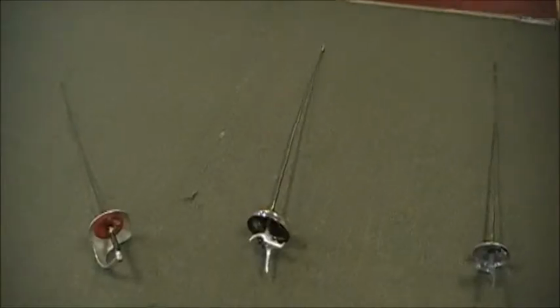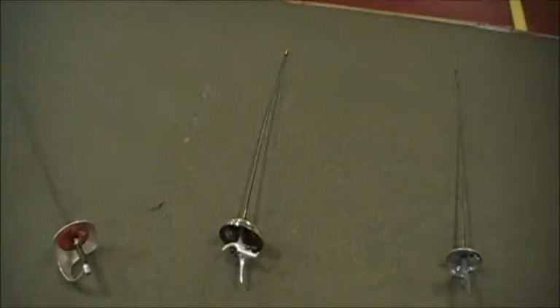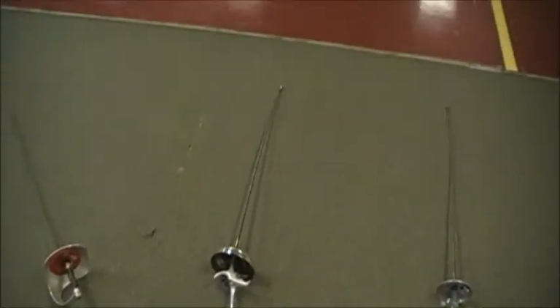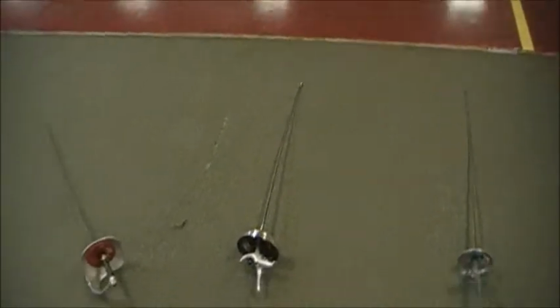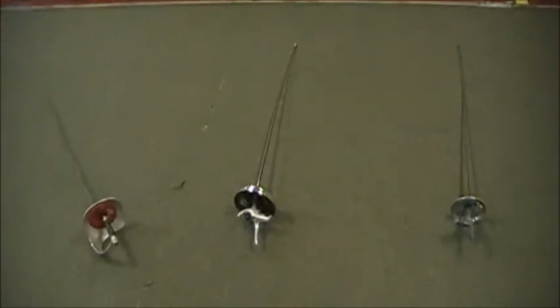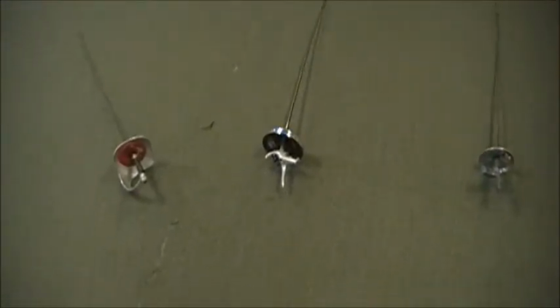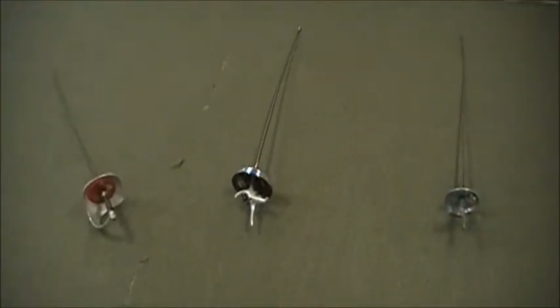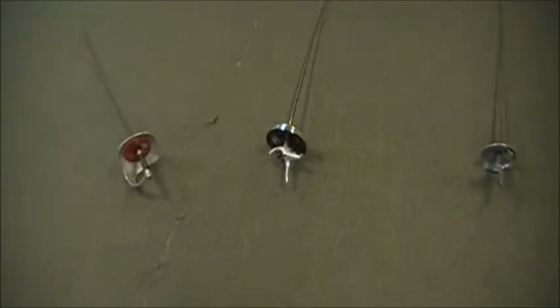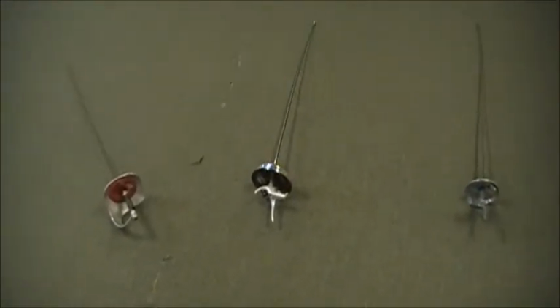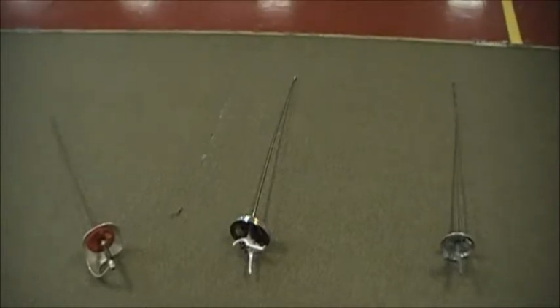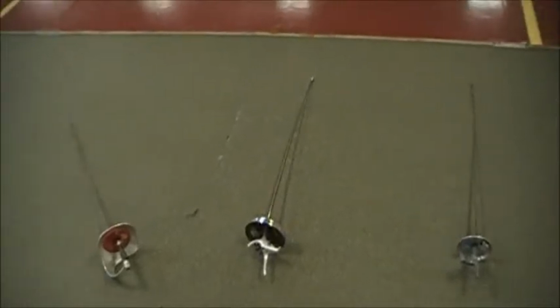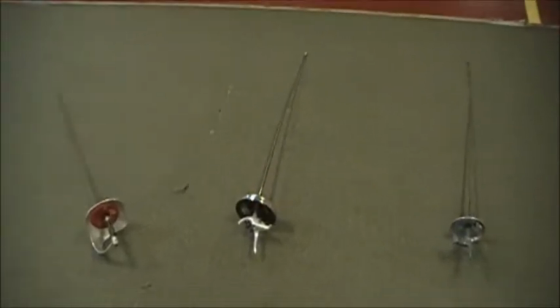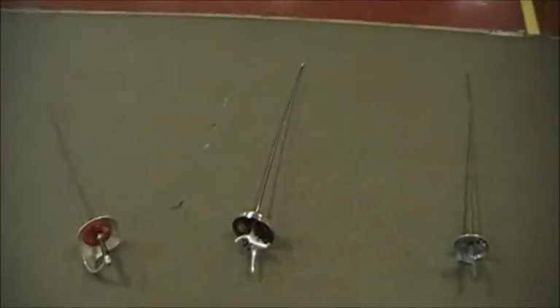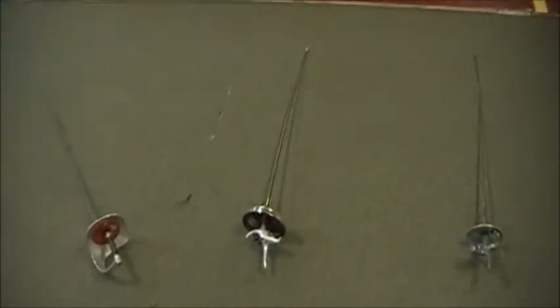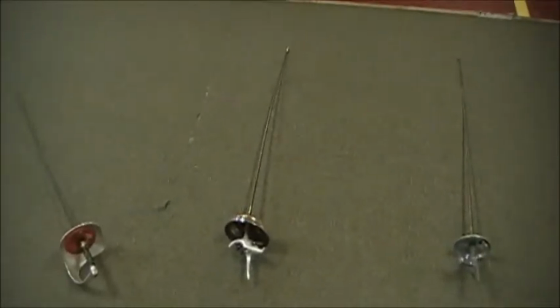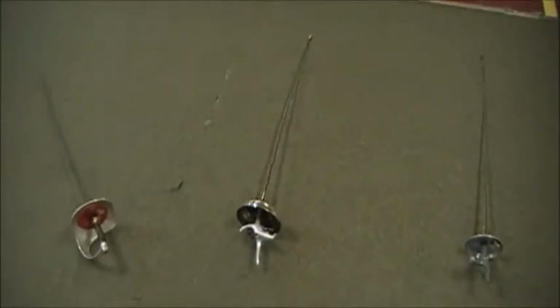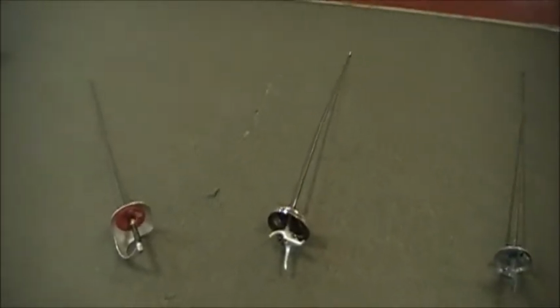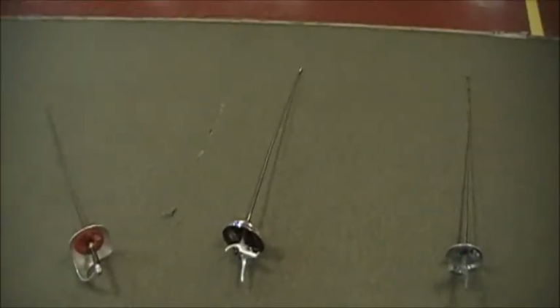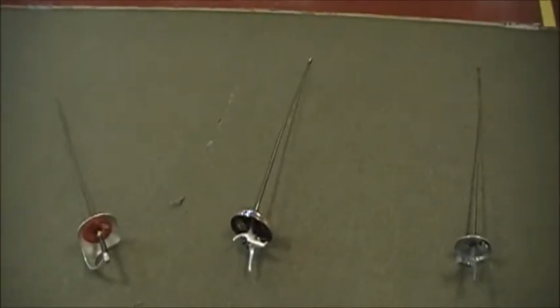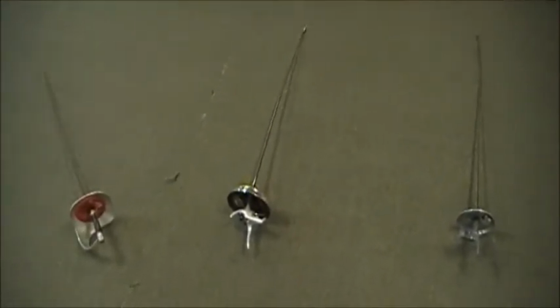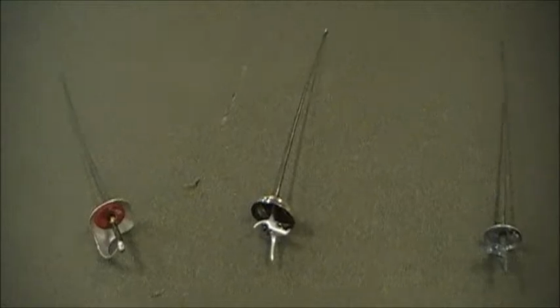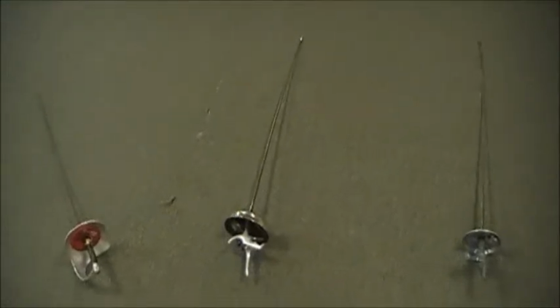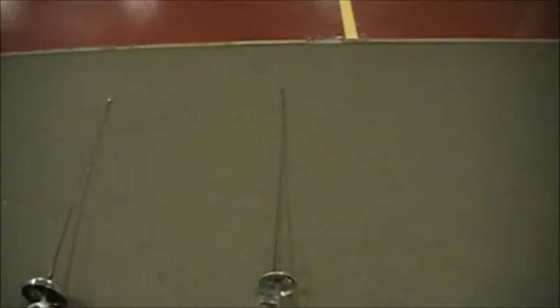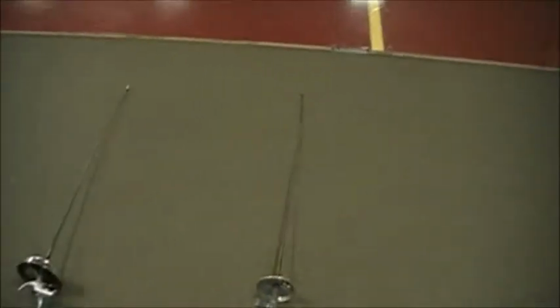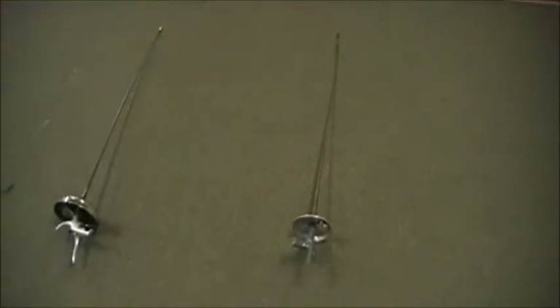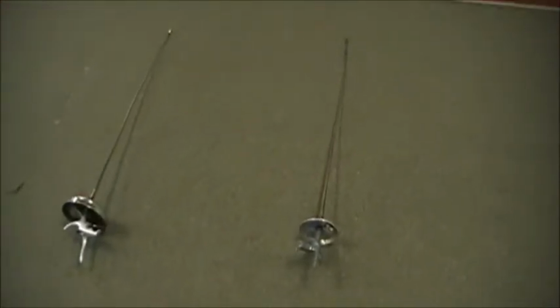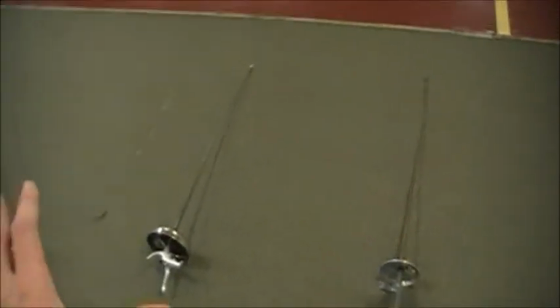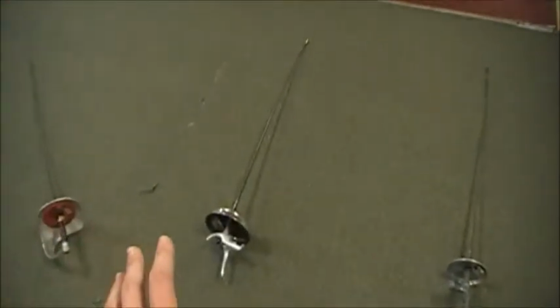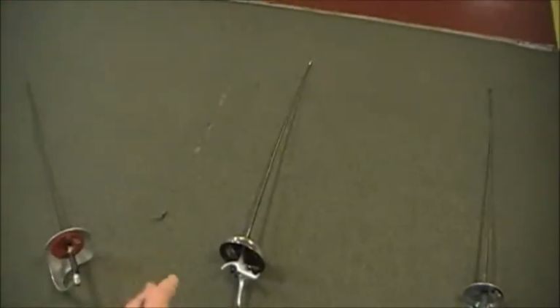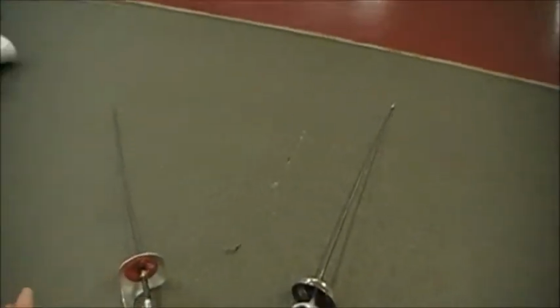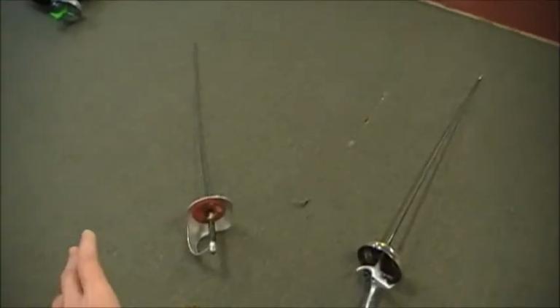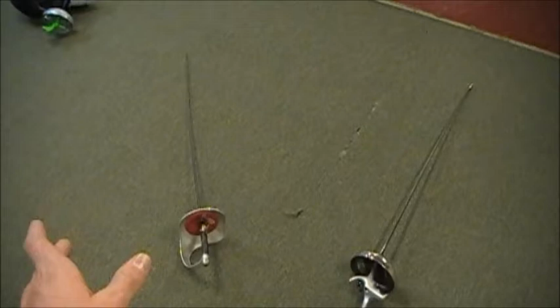The three weapons of fencing — take into account that all three of these are separate sports with individual rules, equipment, and everything. We have a foil here, an epee here, and a saber.